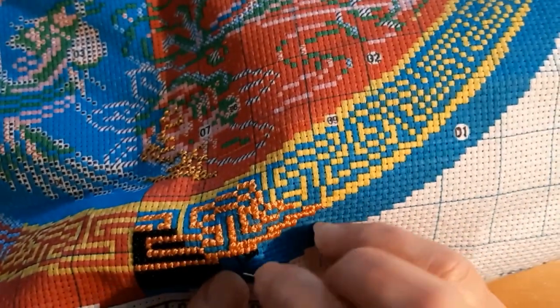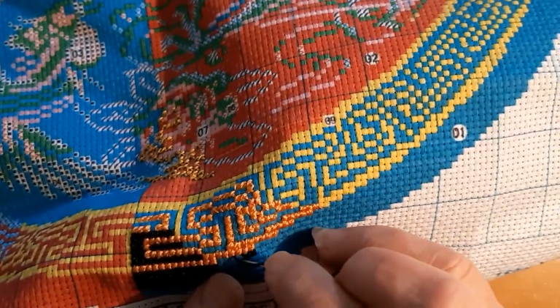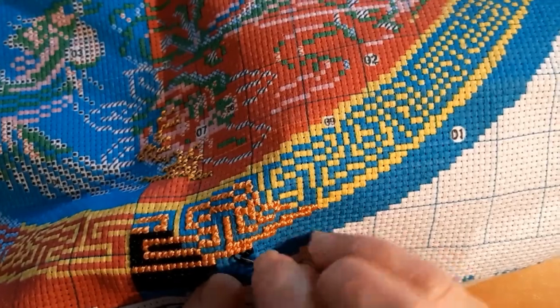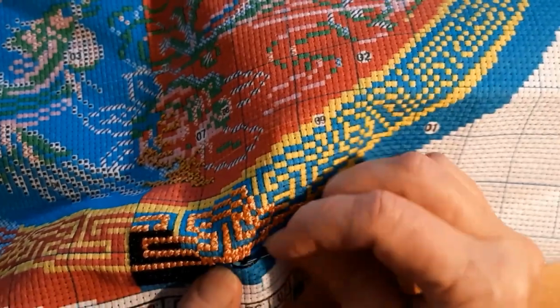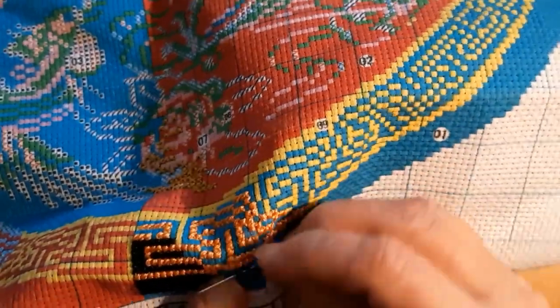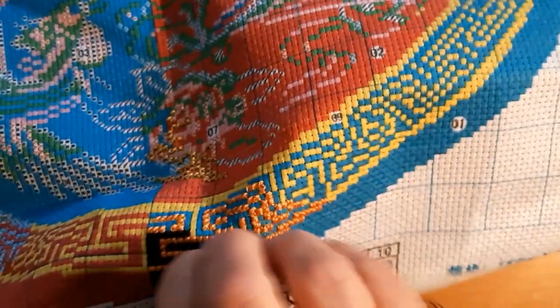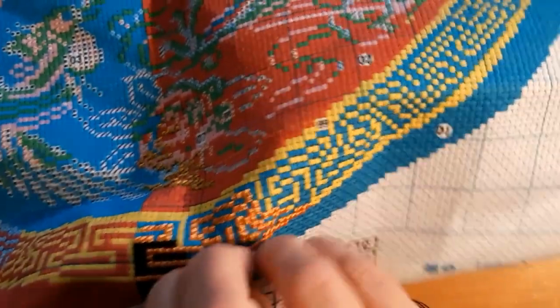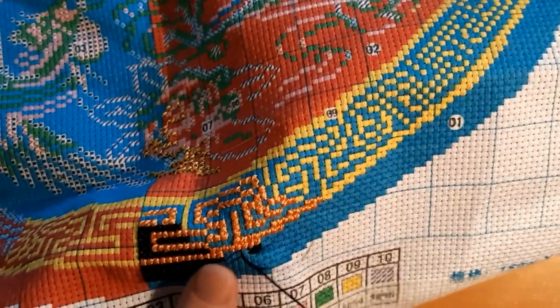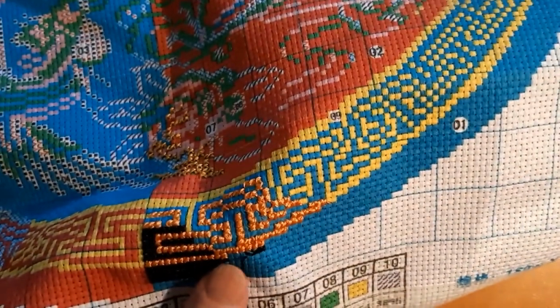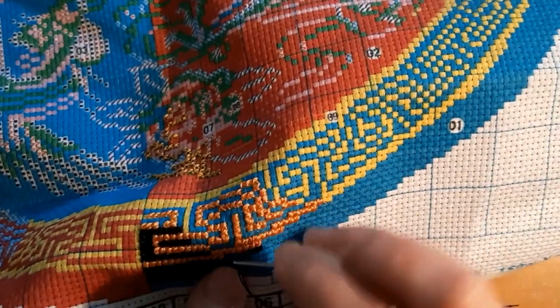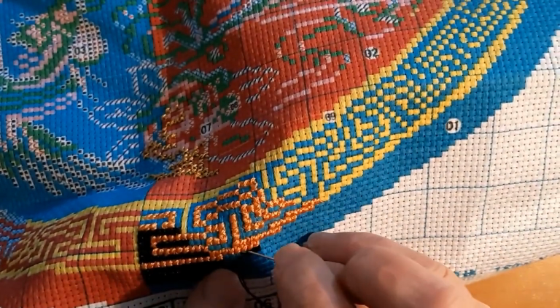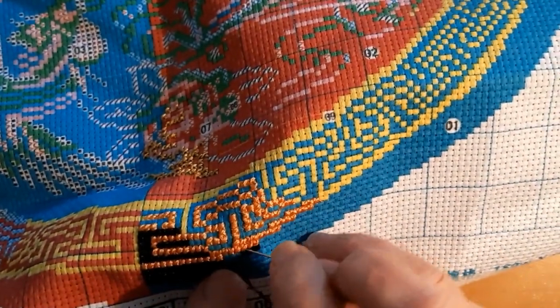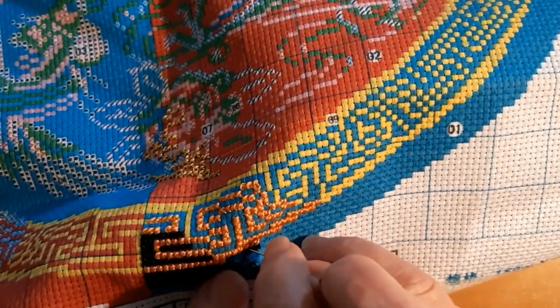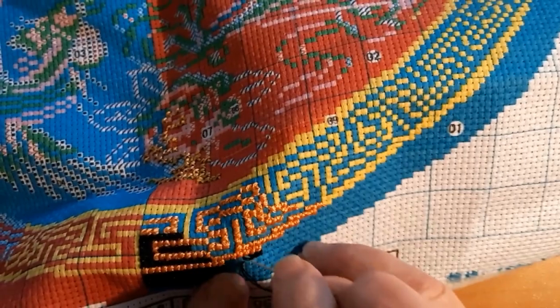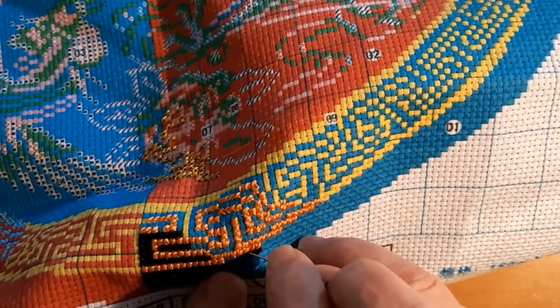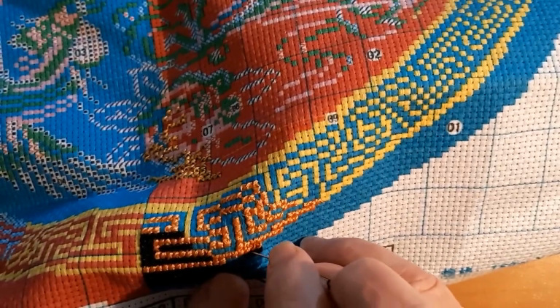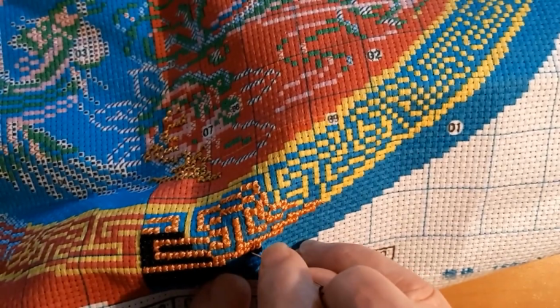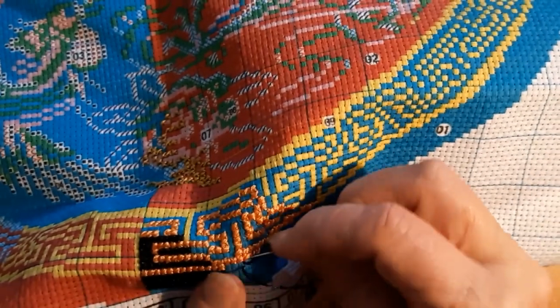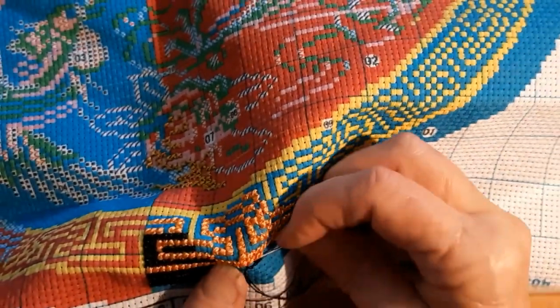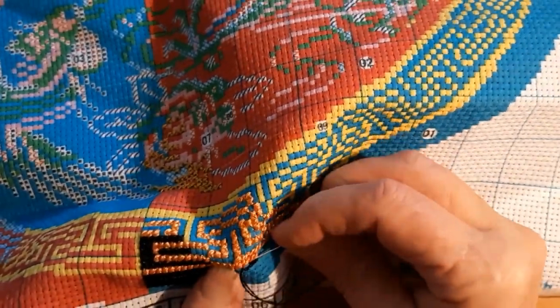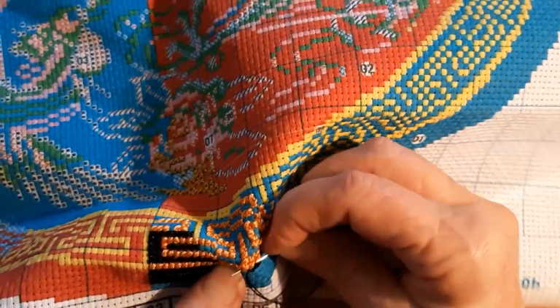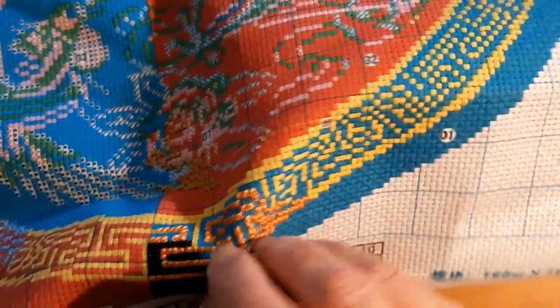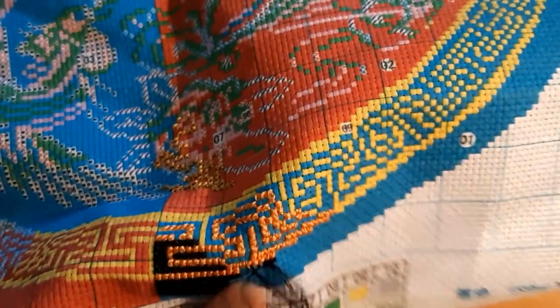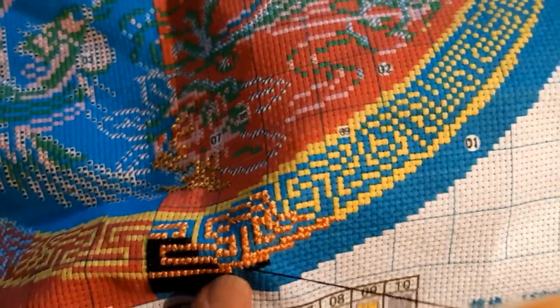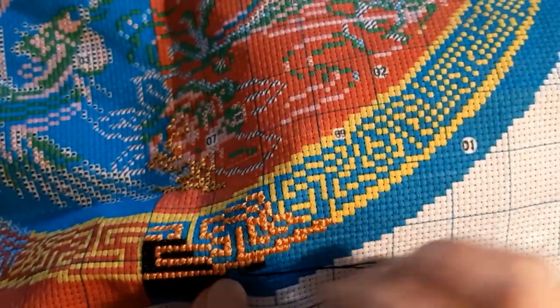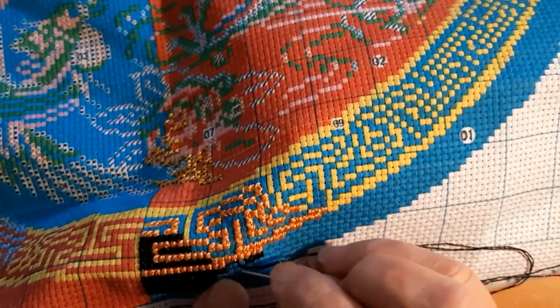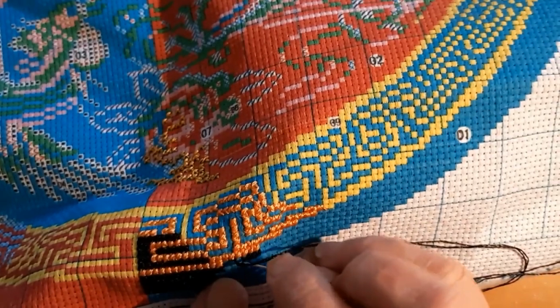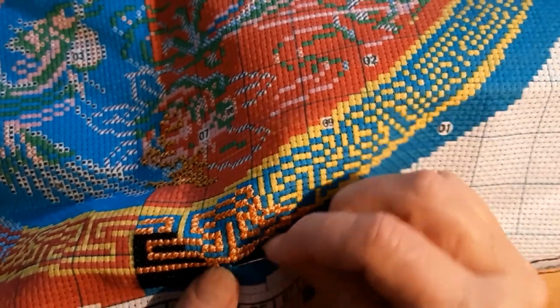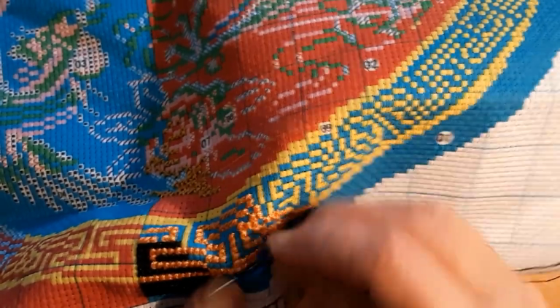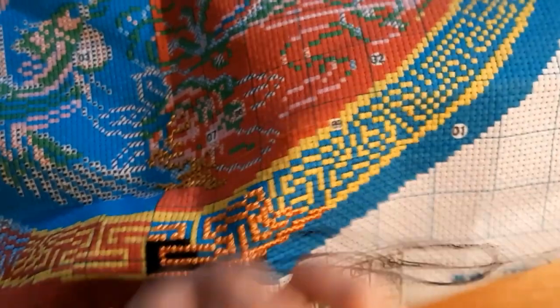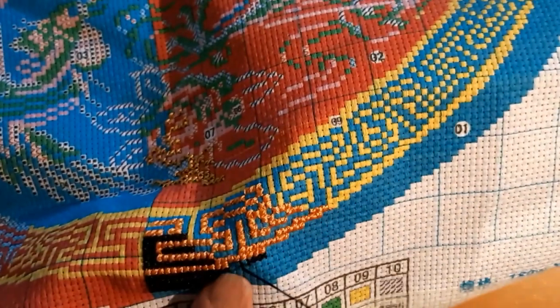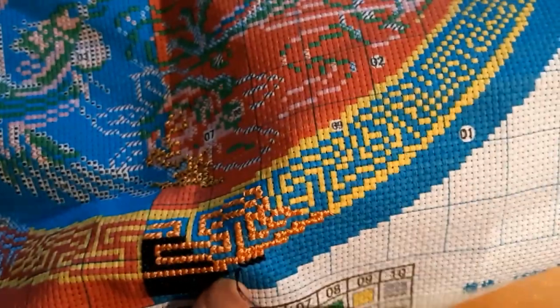I've been diamond painting all morning, making progress — that's all I'm going to say. I'm getting down to the short rows.